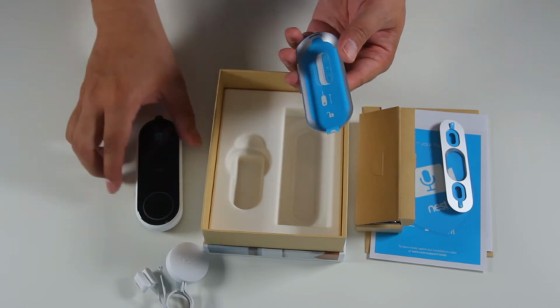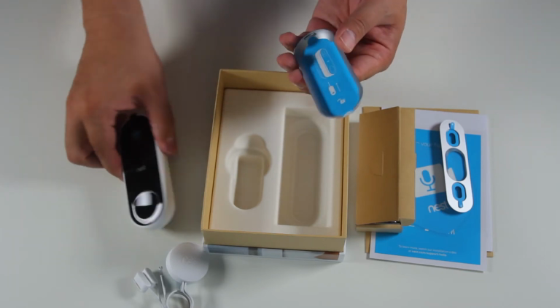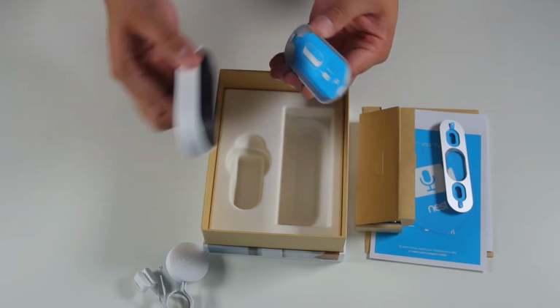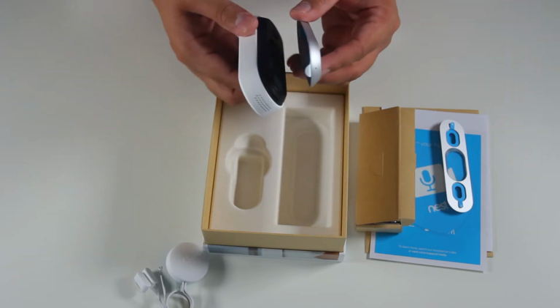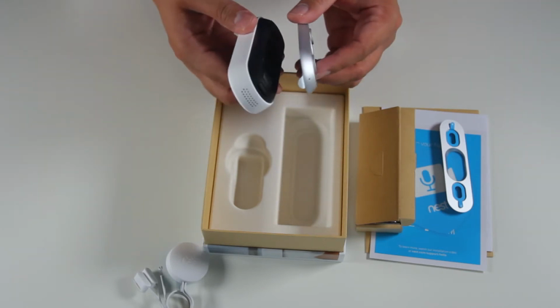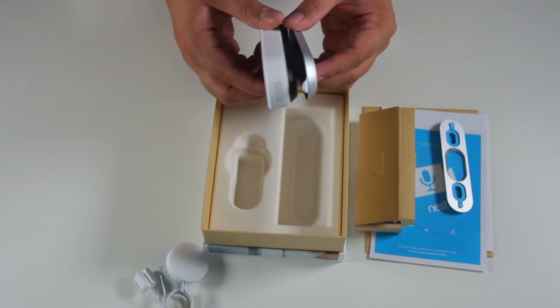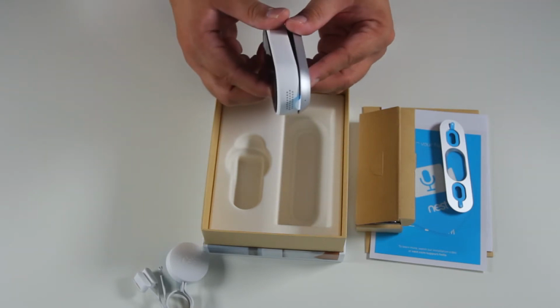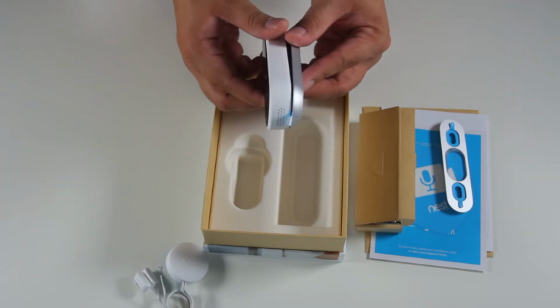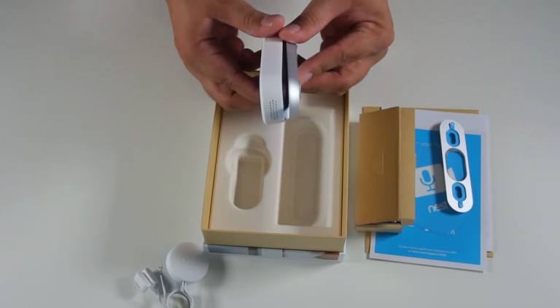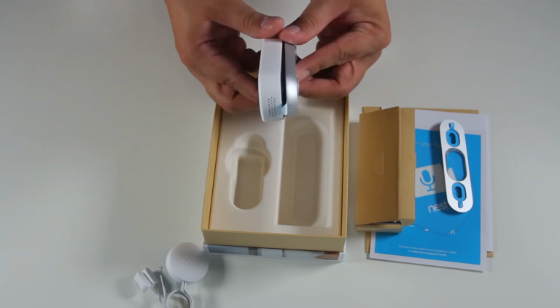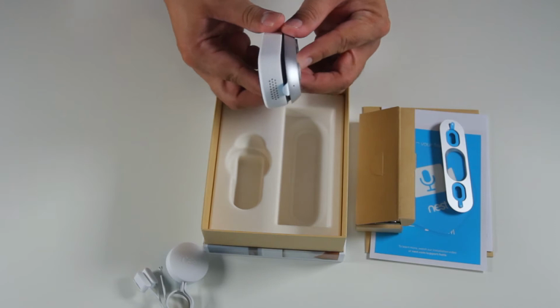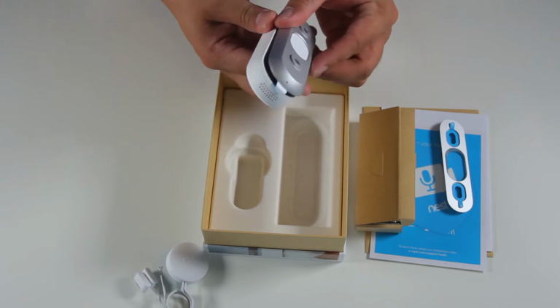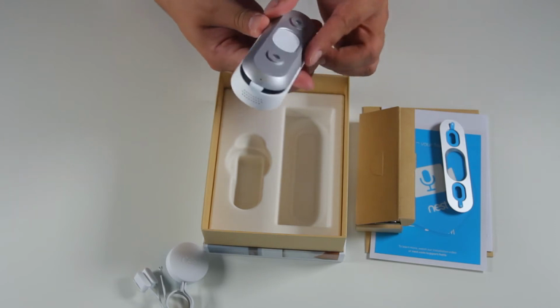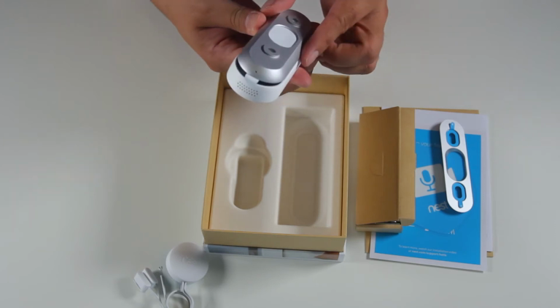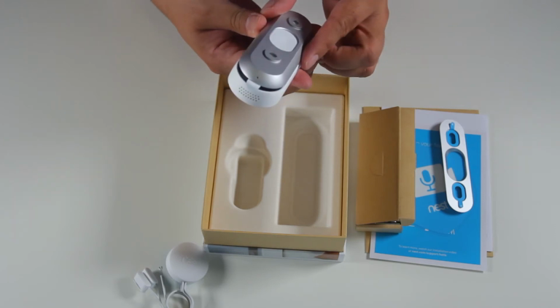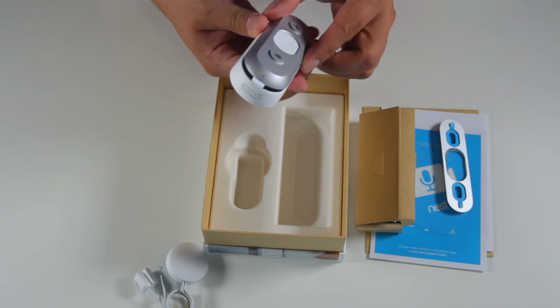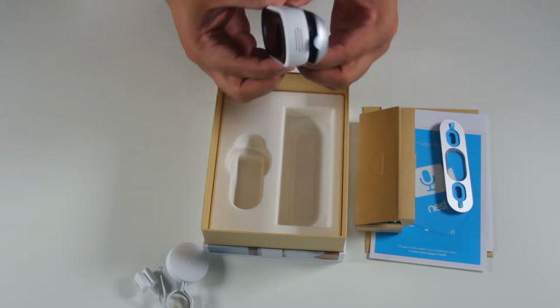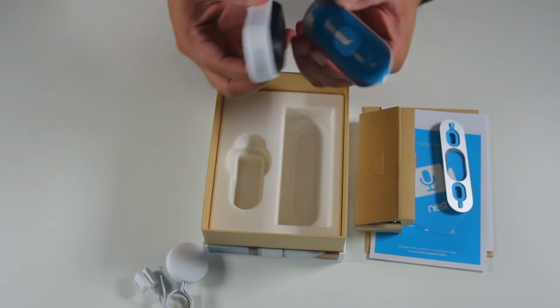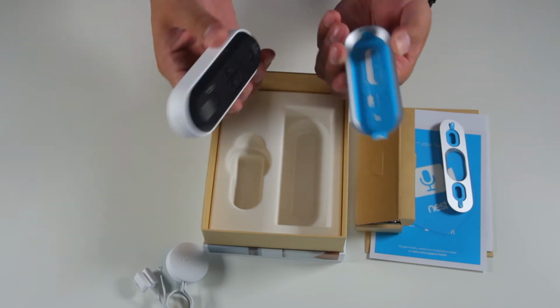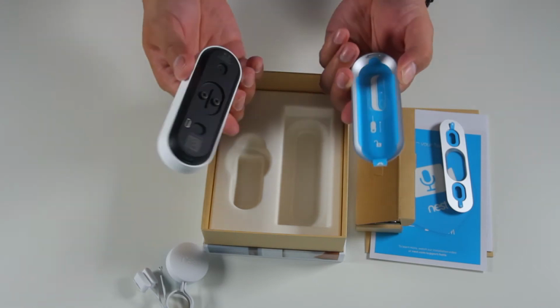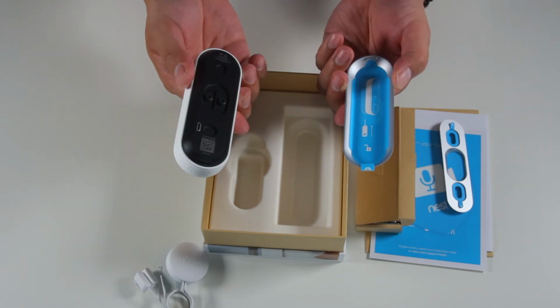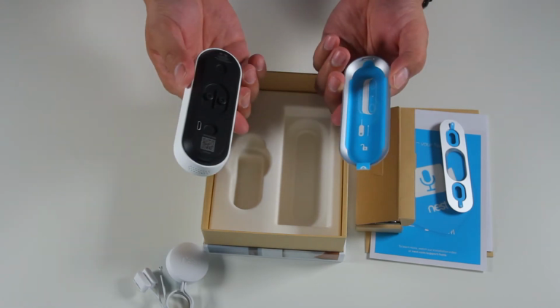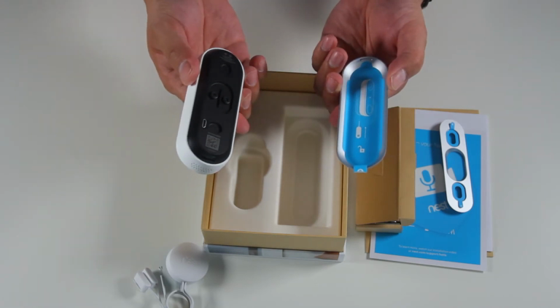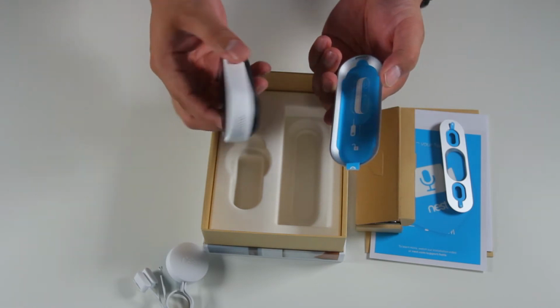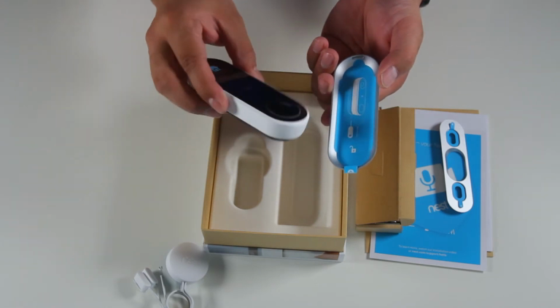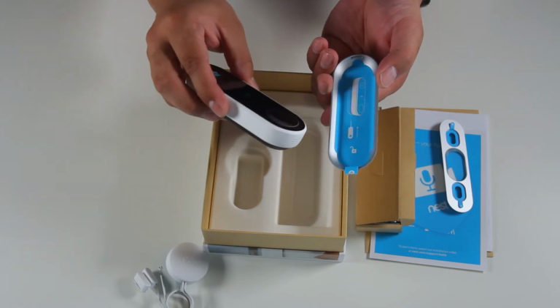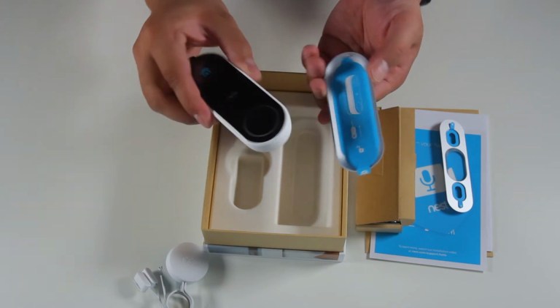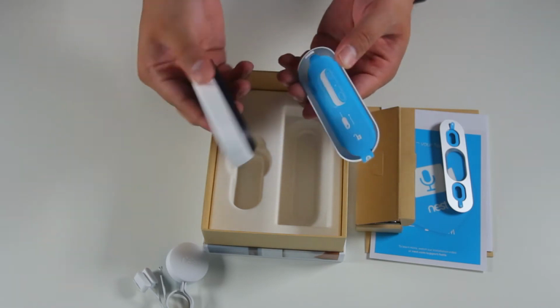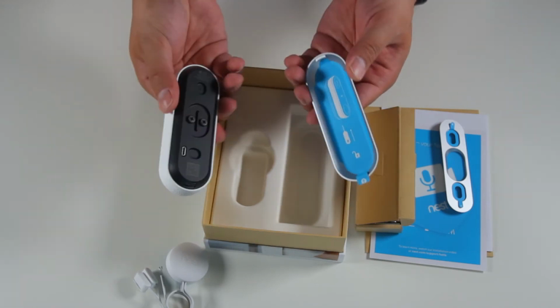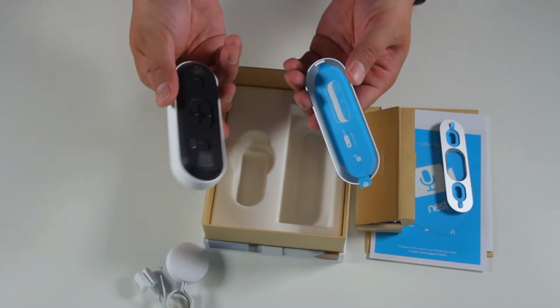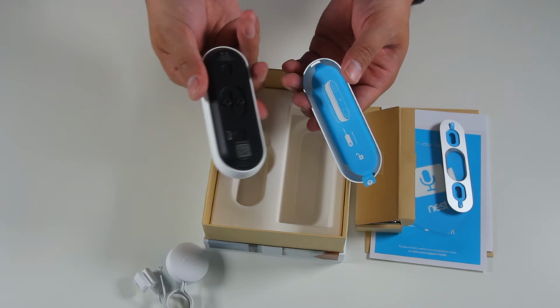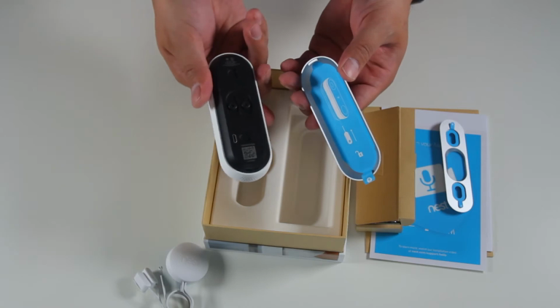Last in the box are the backplate and optional angle mount. The backplate is used to mount the doorbell to the house, and the optional angle mount can be used if your doorbell placement requires you to pan your camera left or right for optimal viewing.